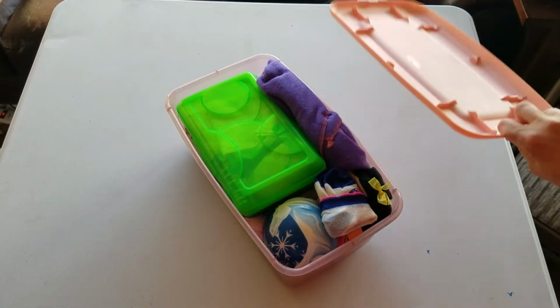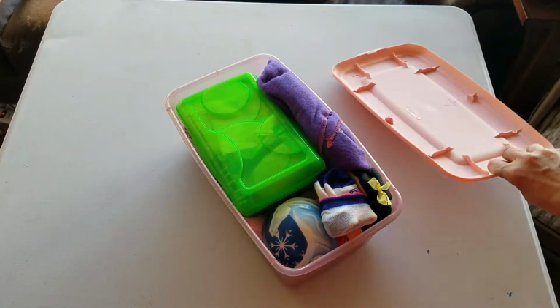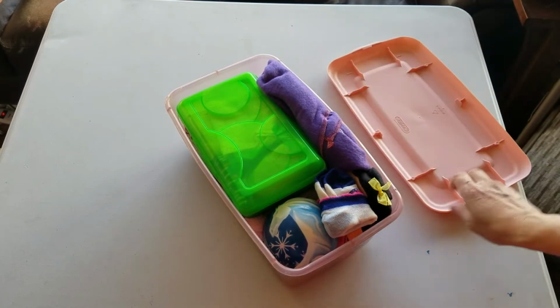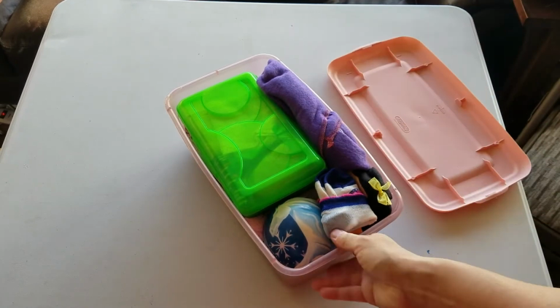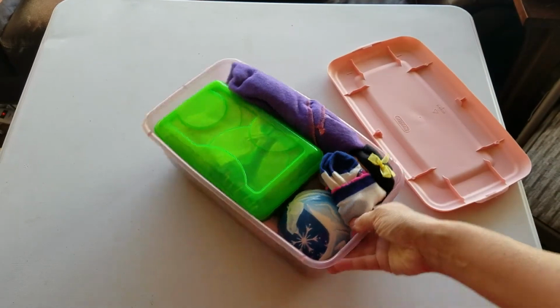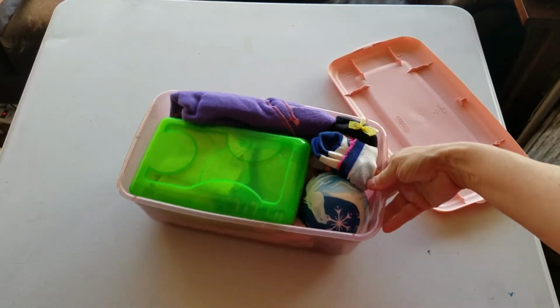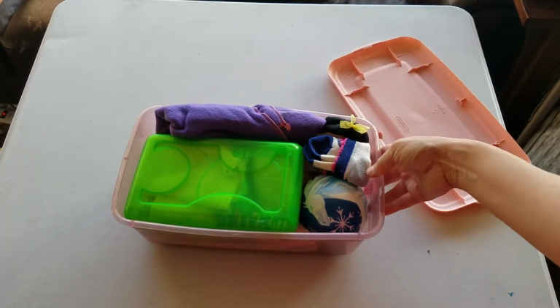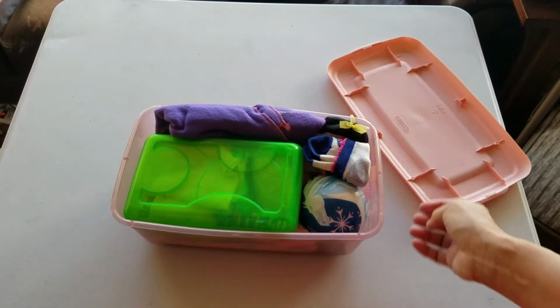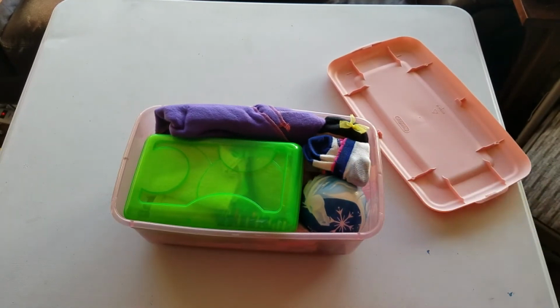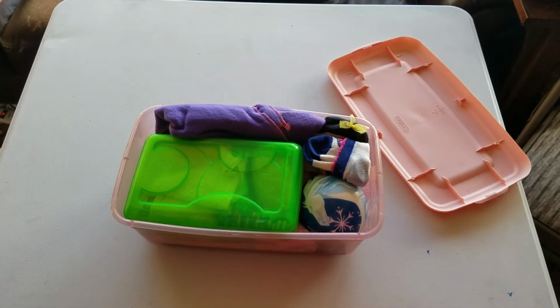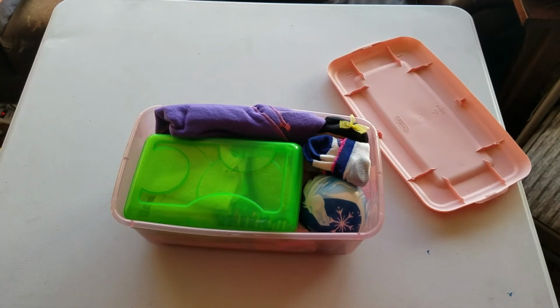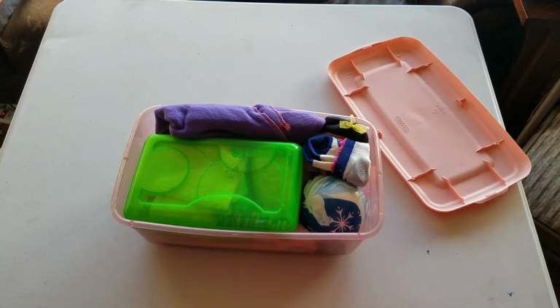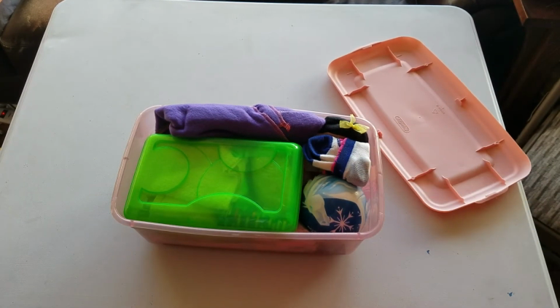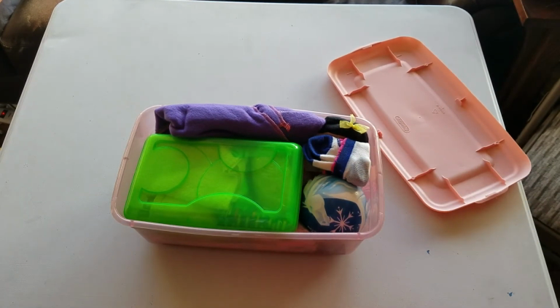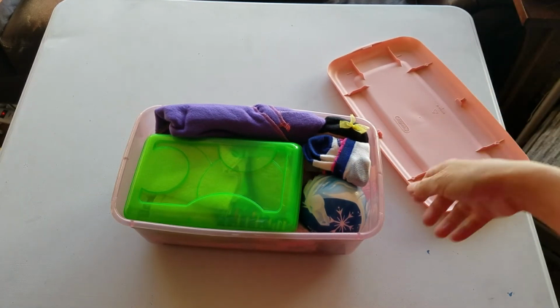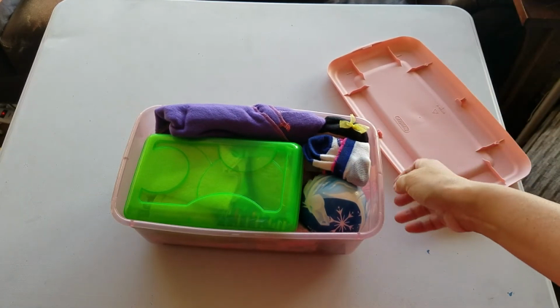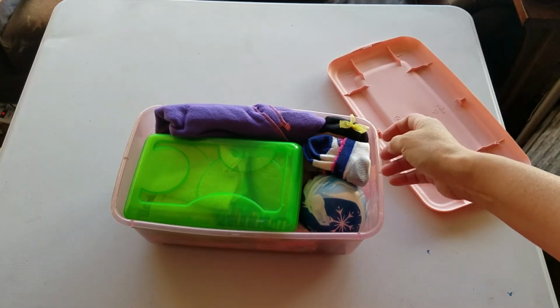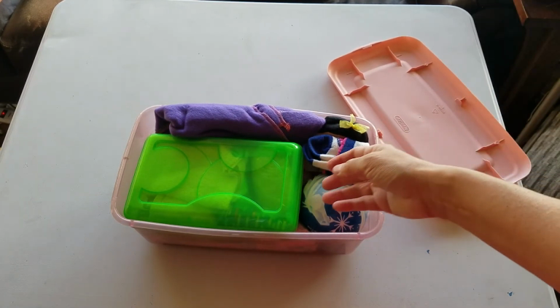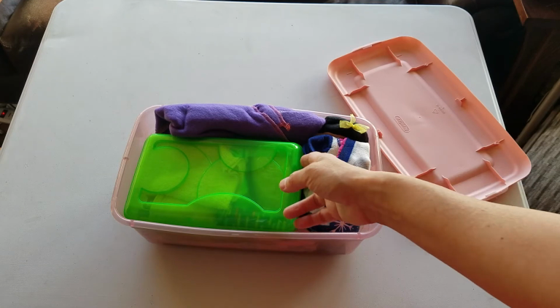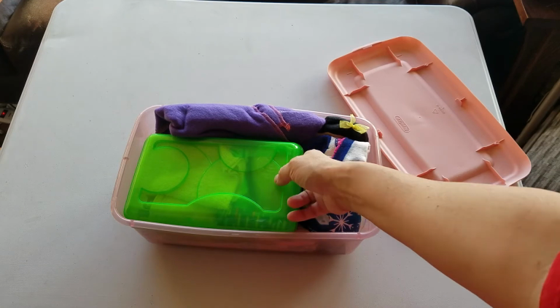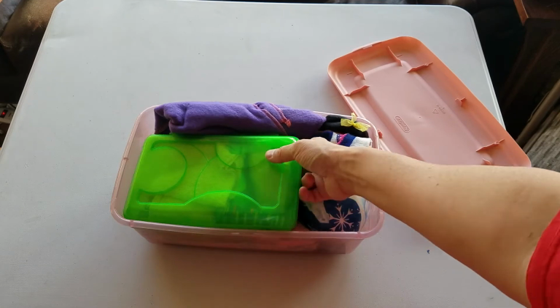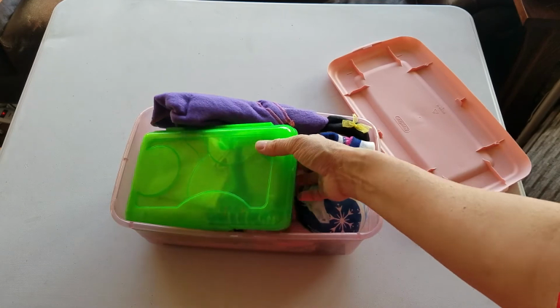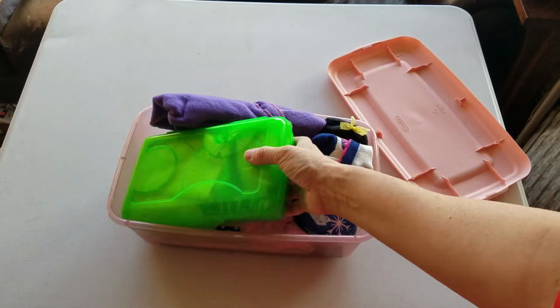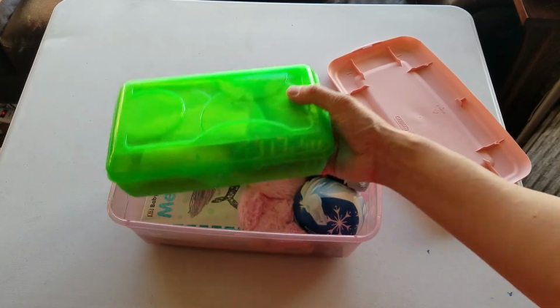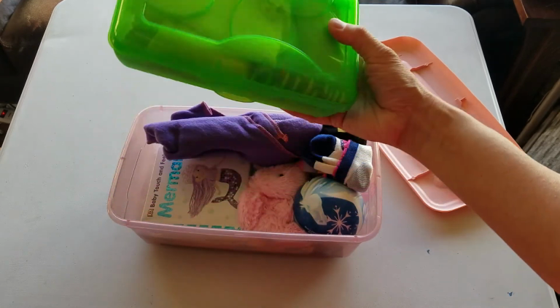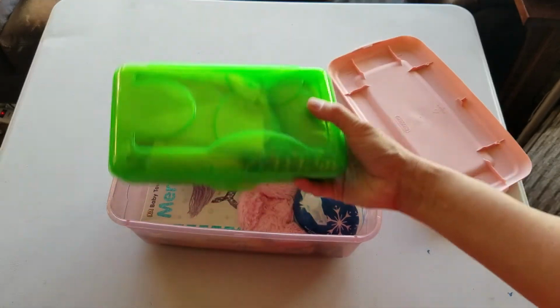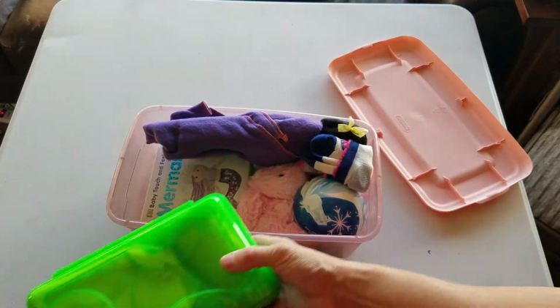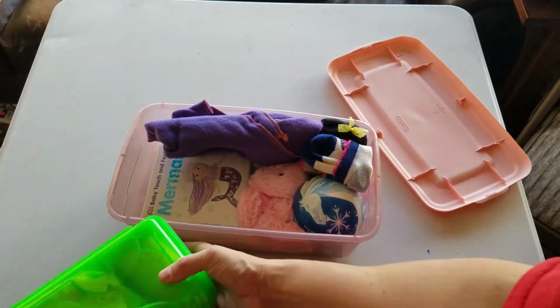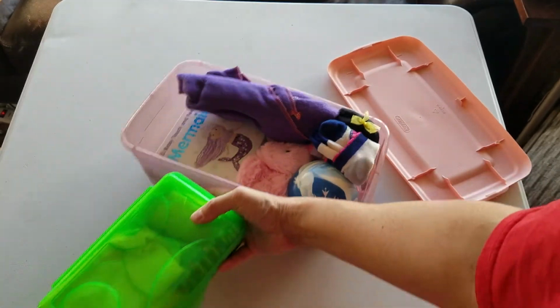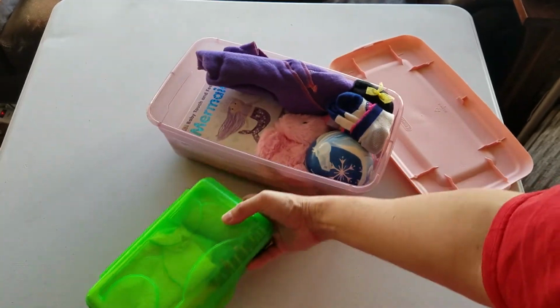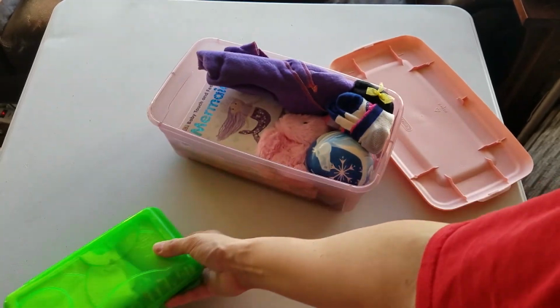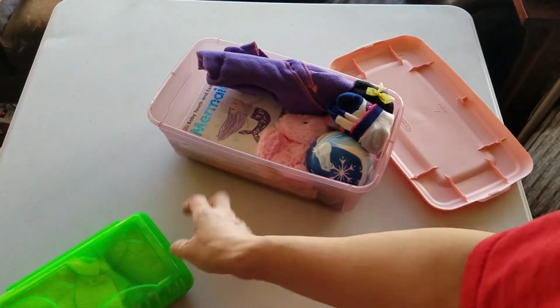Alright, so when you open up the box, the first thing you probably notice is the pencil case. I'm gonna take that out and open that in a minute.